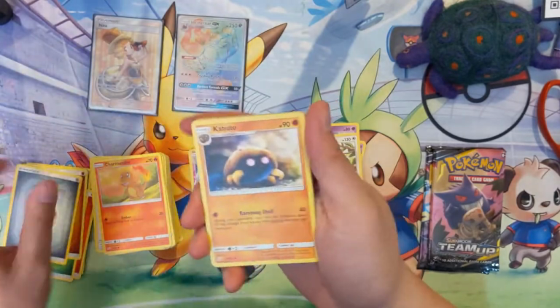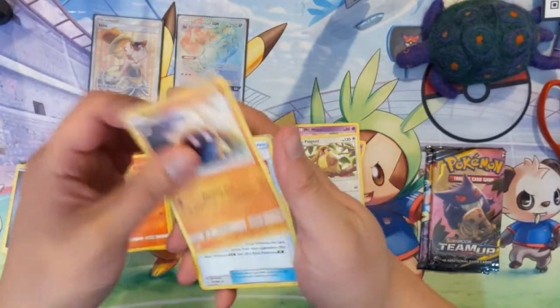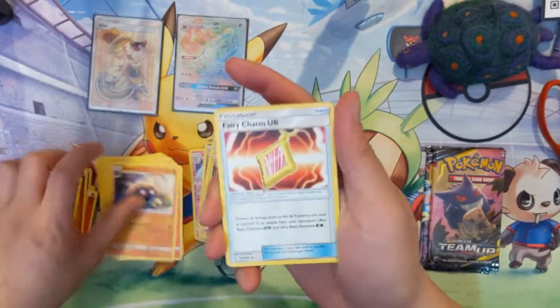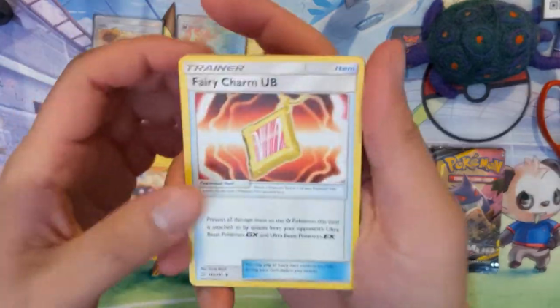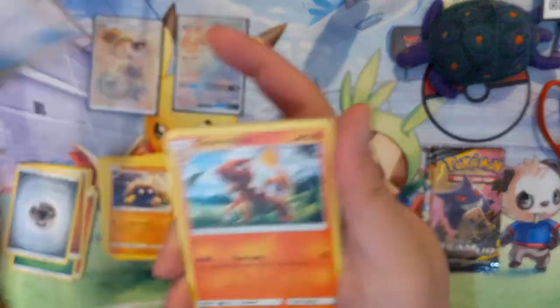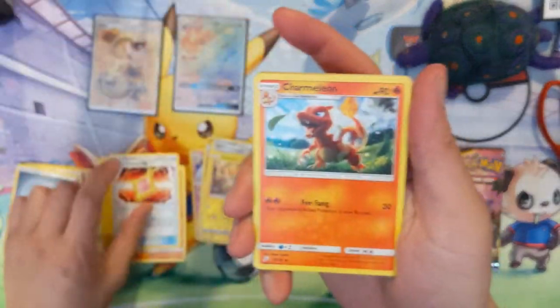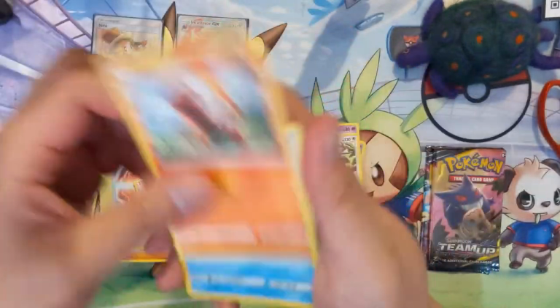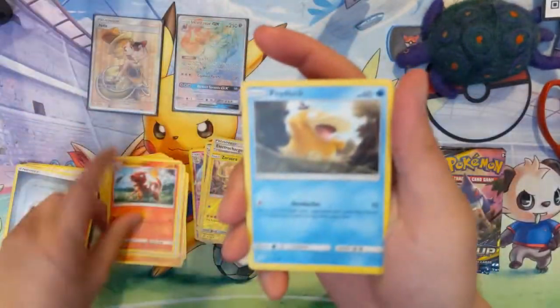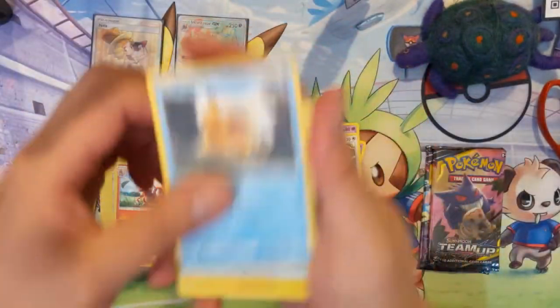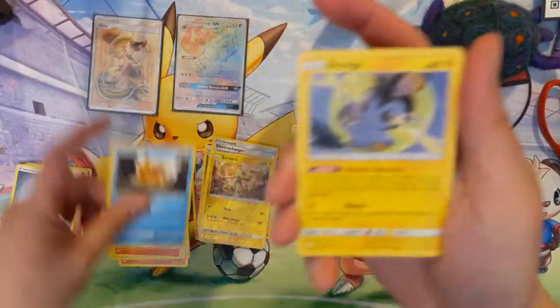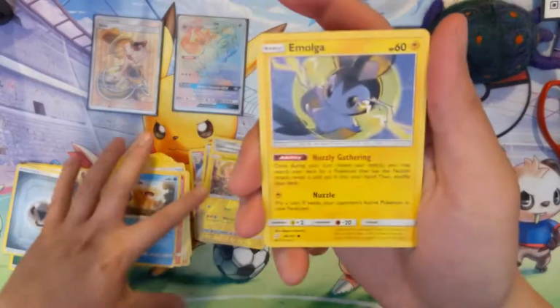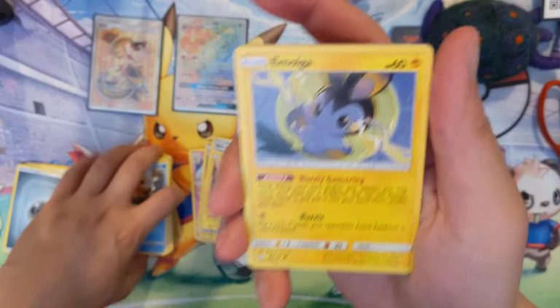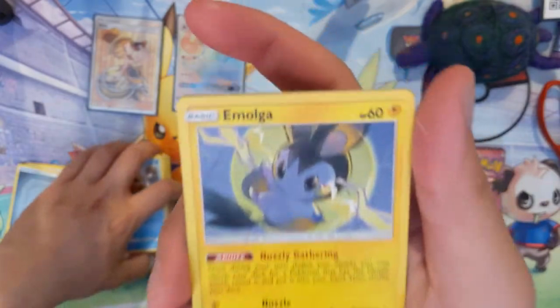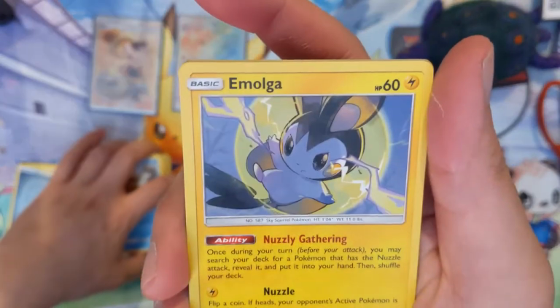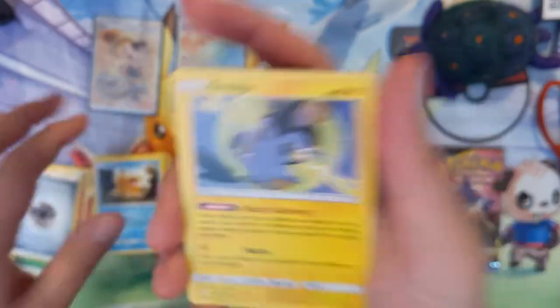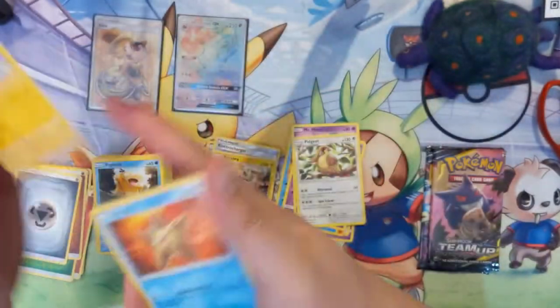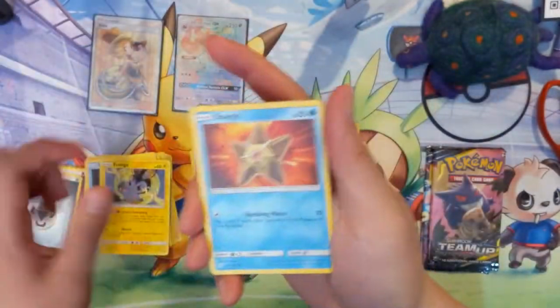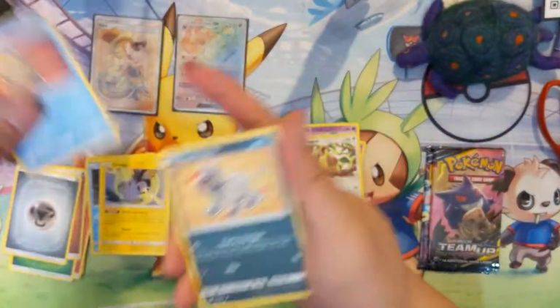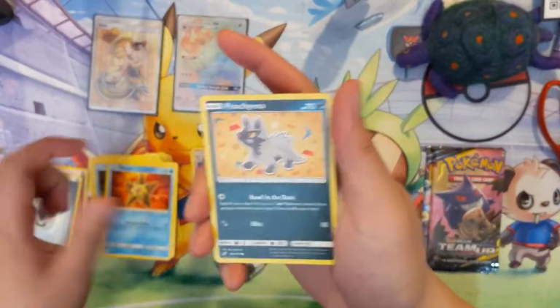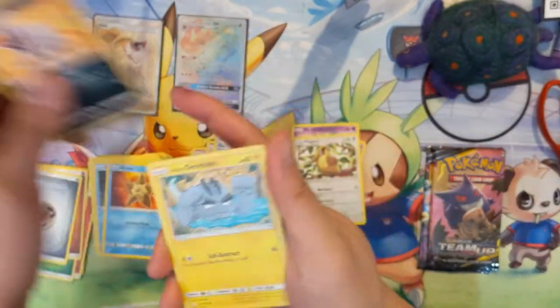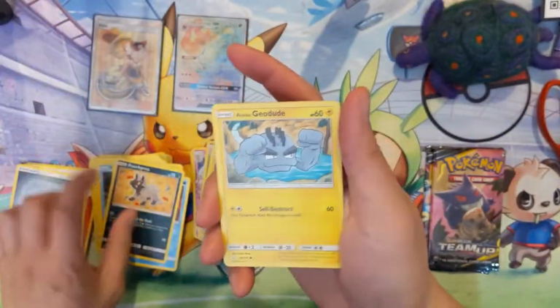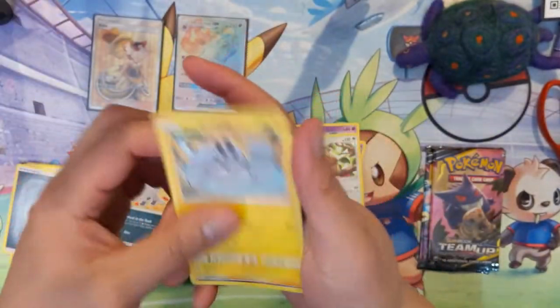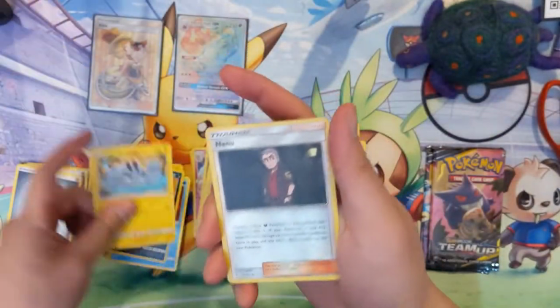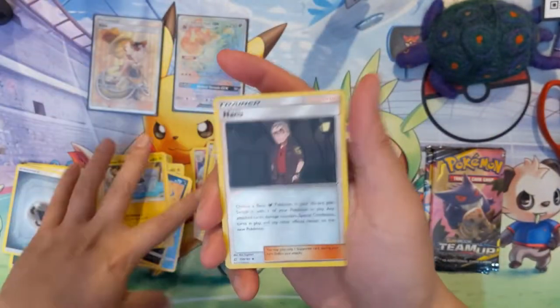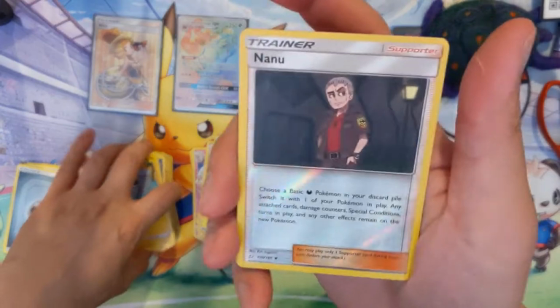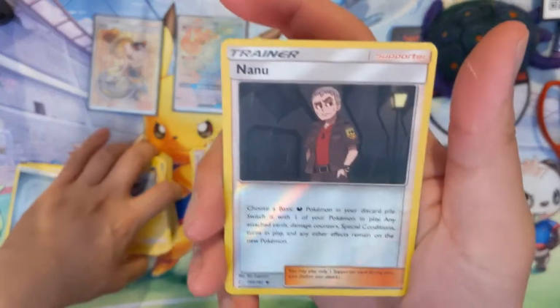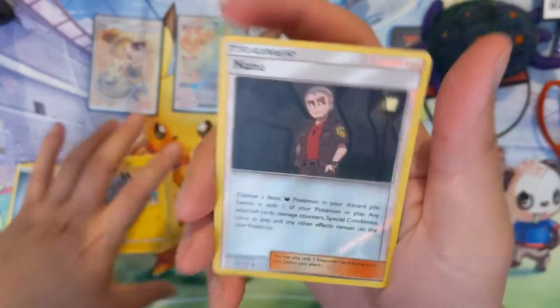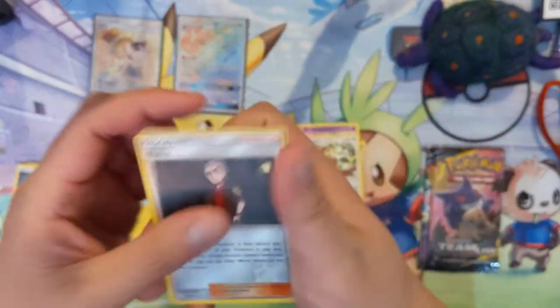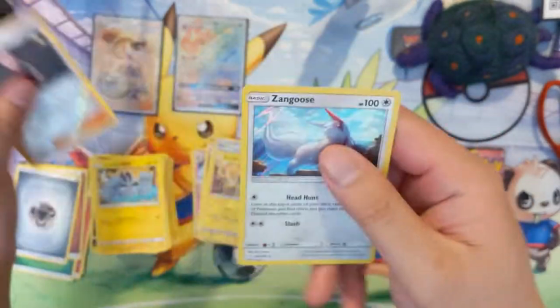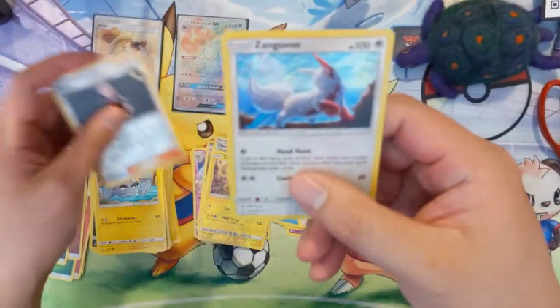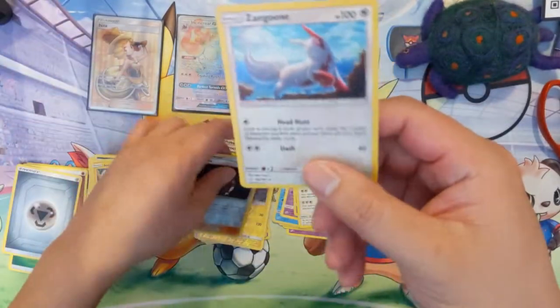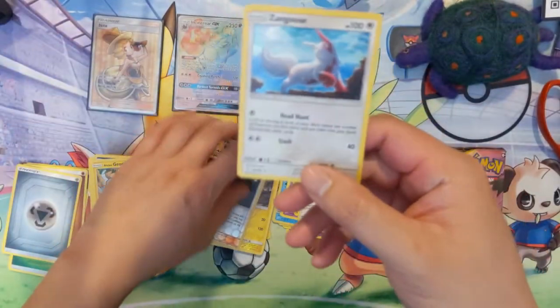Kabuto, Fairy Charm, Charmeleon, Psyduck, Emolga, Staryu, Poochyena, Geodude, a reverse Nanu, and Zangoose.